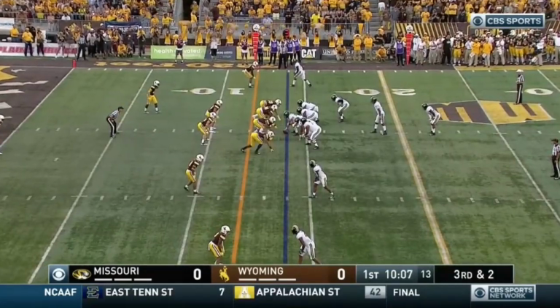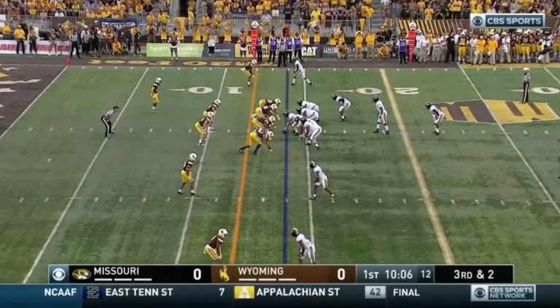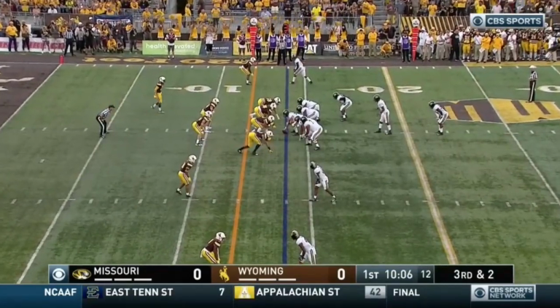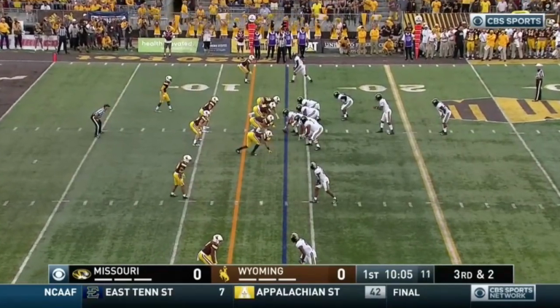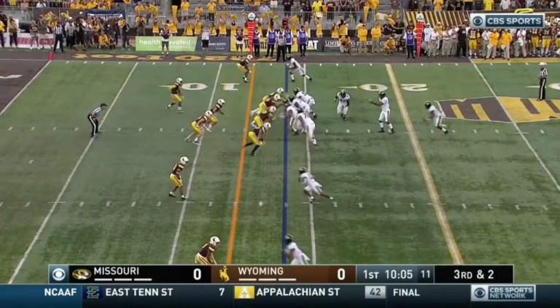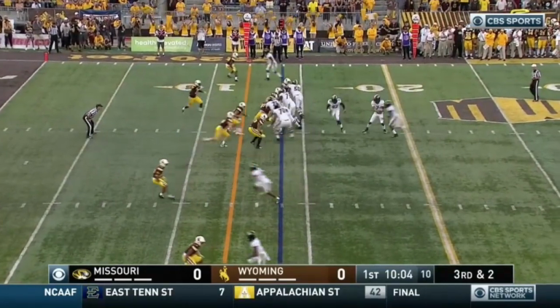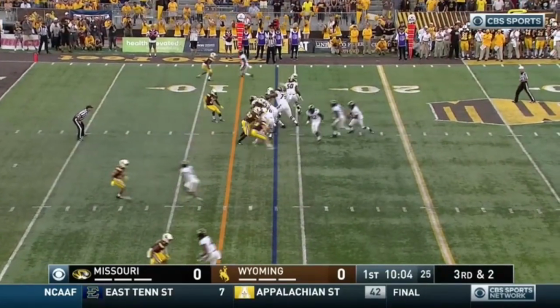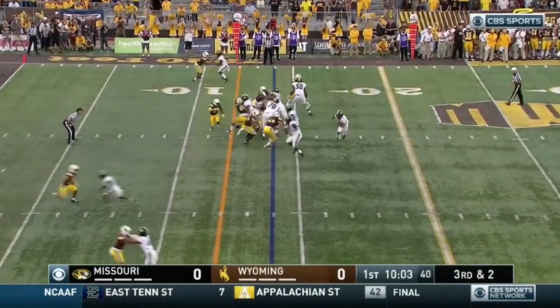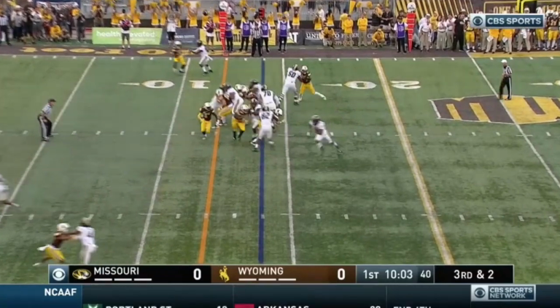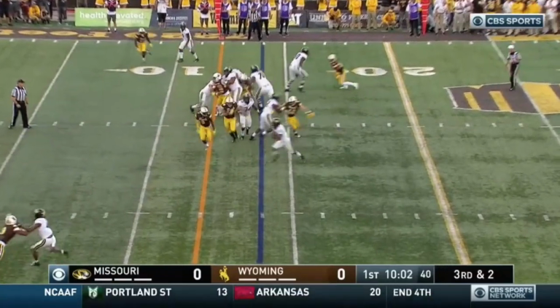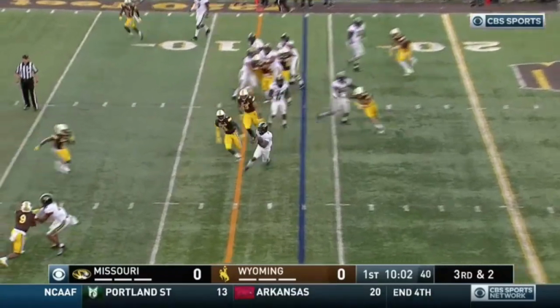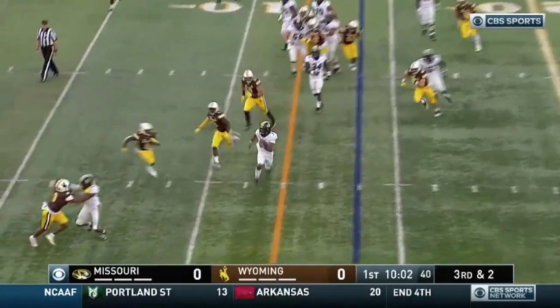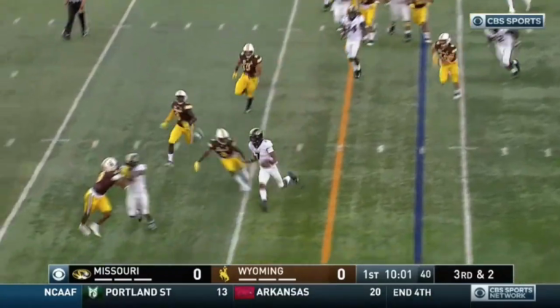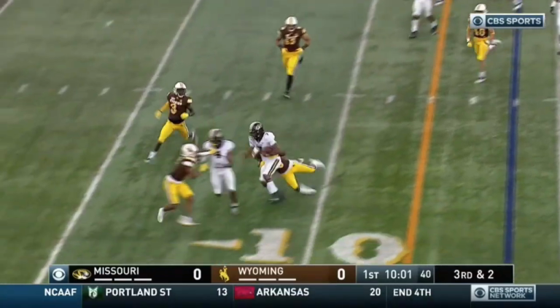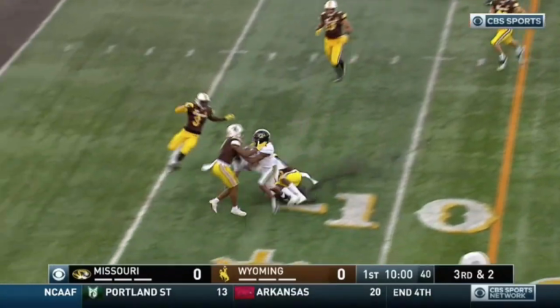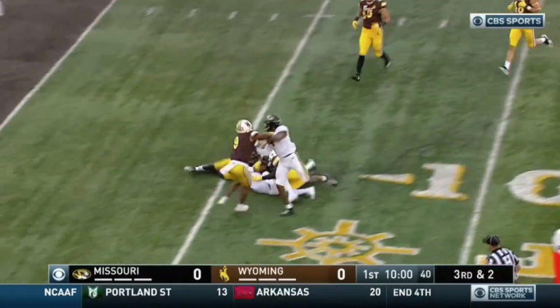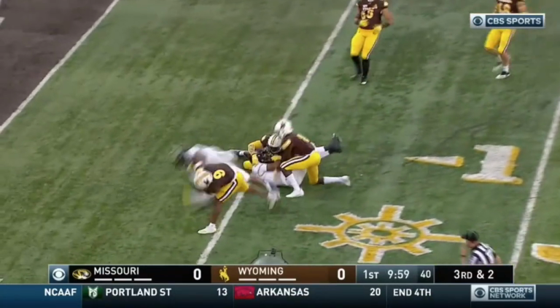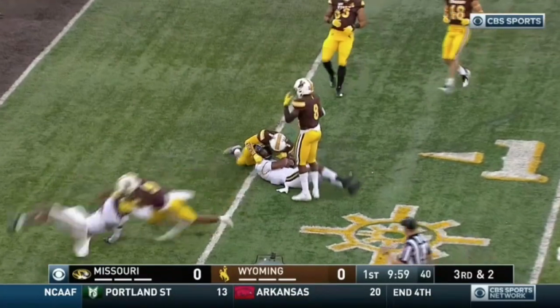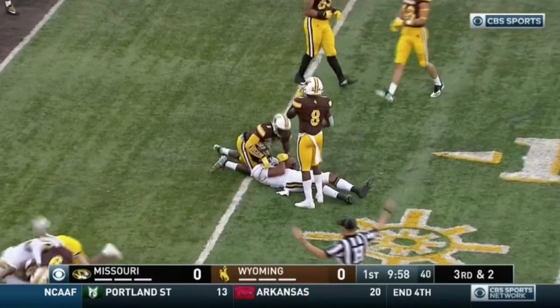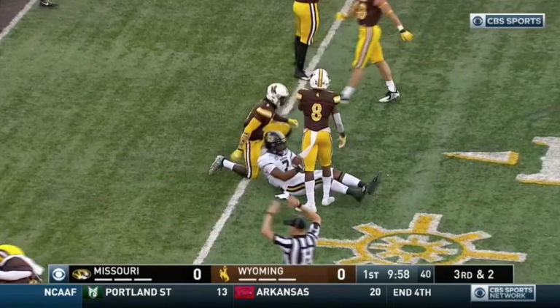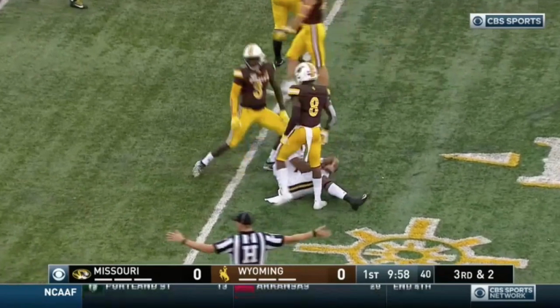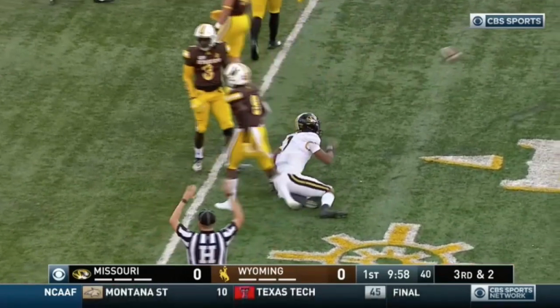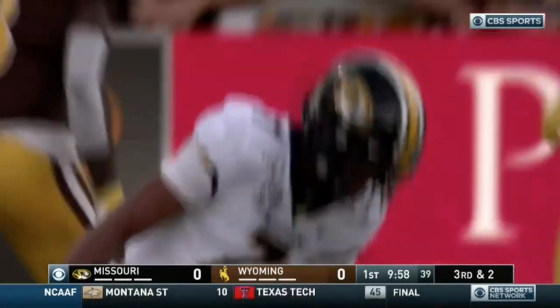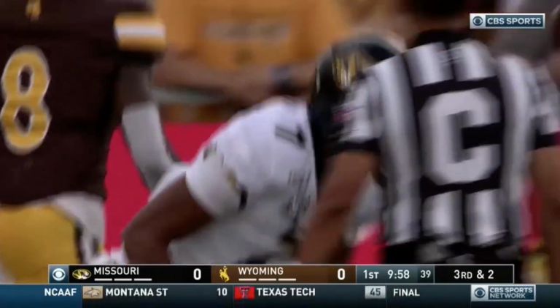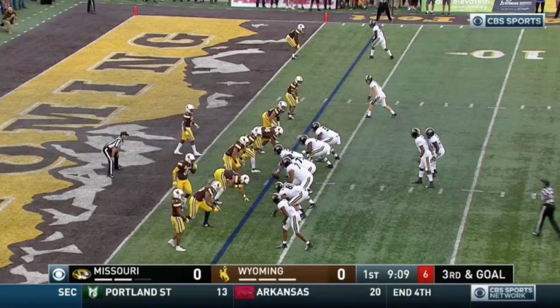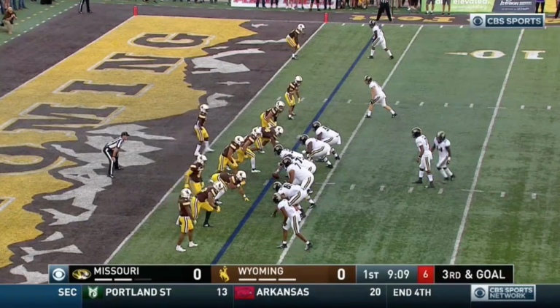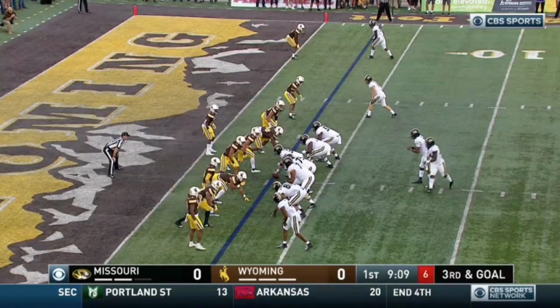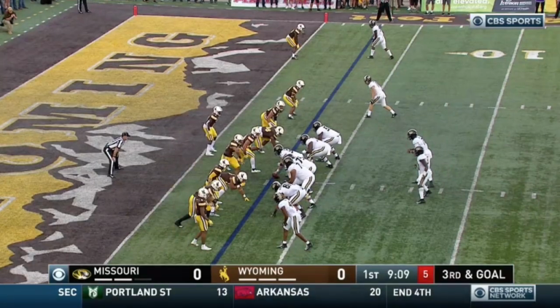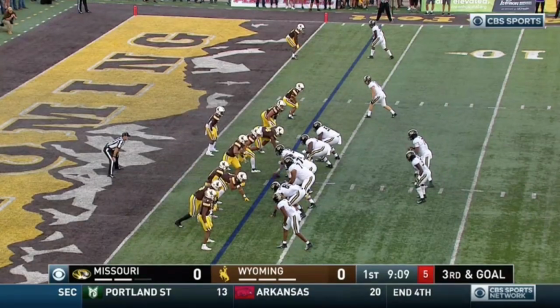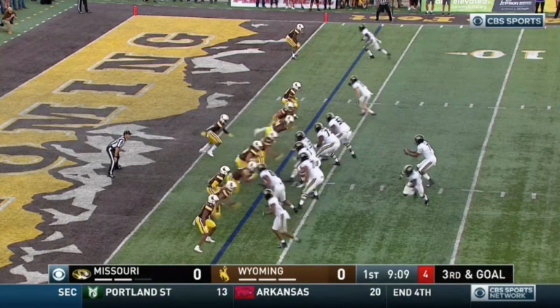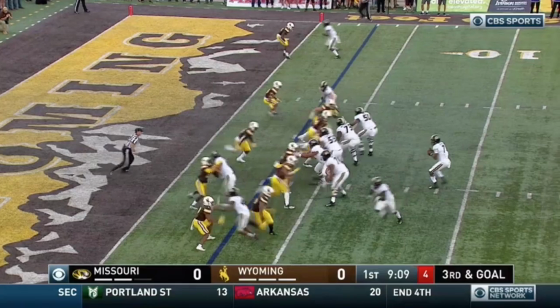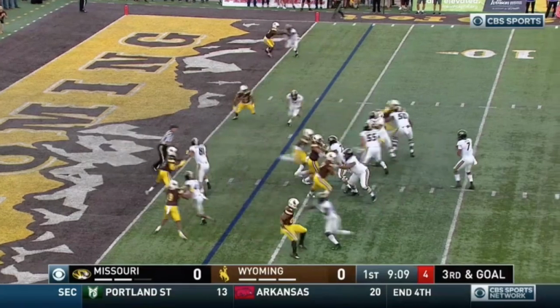First third down from Mizzou, third and two. Brian going to keep it and it's wide open for a first down. Brian inside the ten, first and goal Mizzou. Weber finally makes a stop. Out of the timeout, play clock at five — Brian get it snapped.